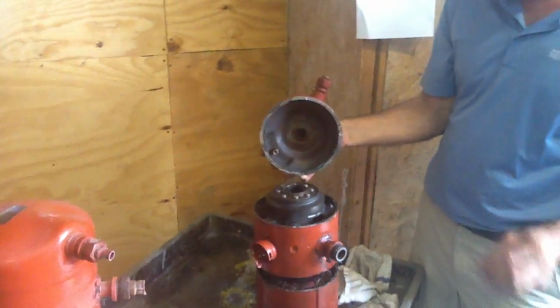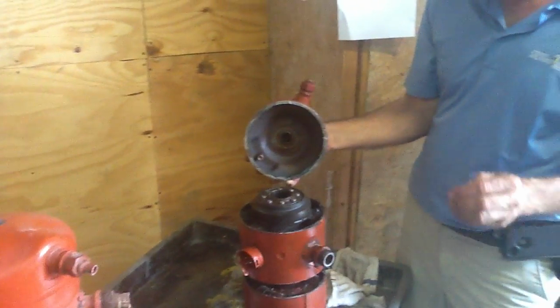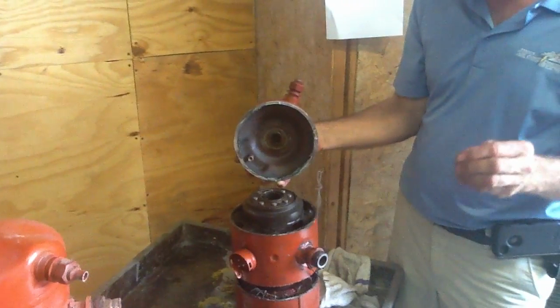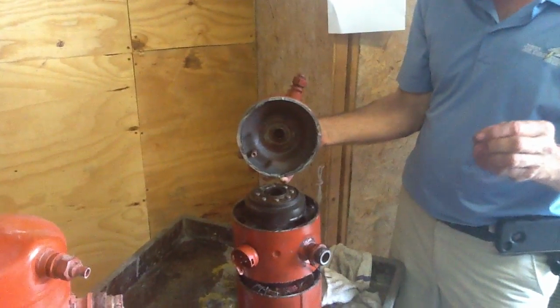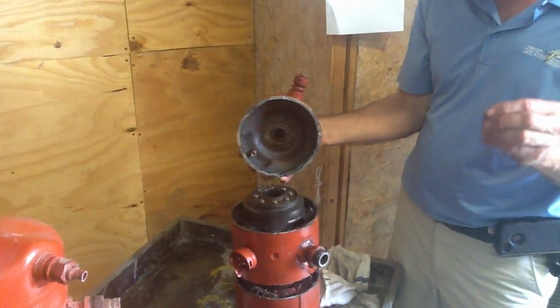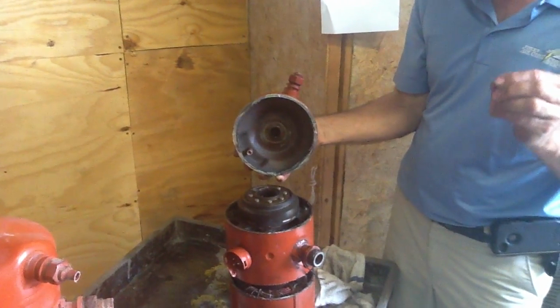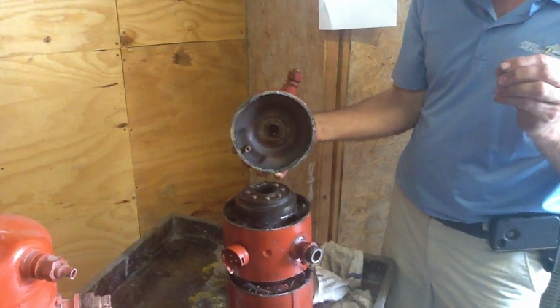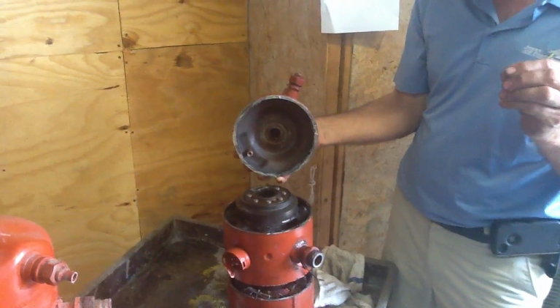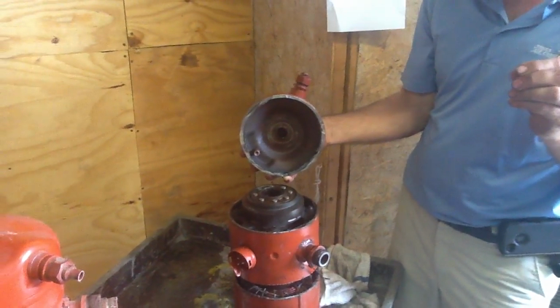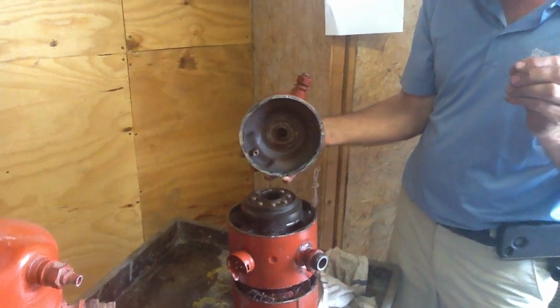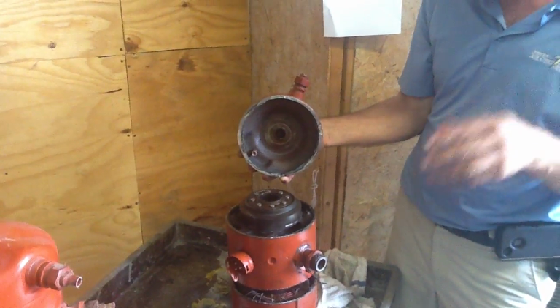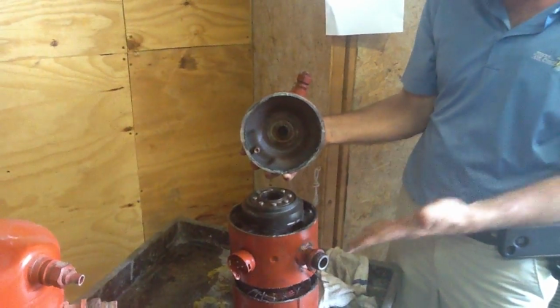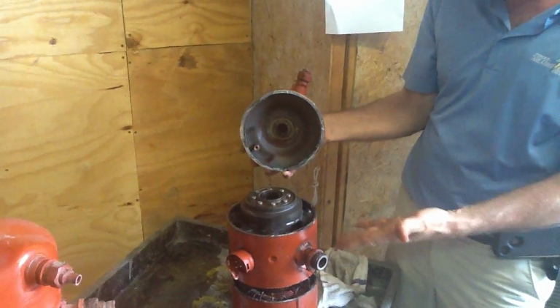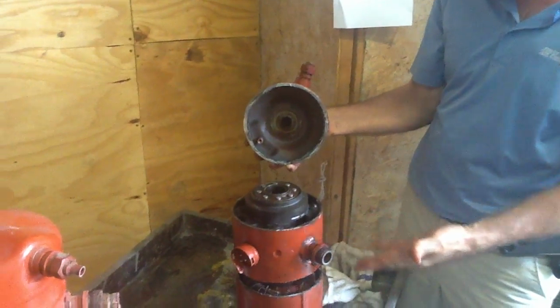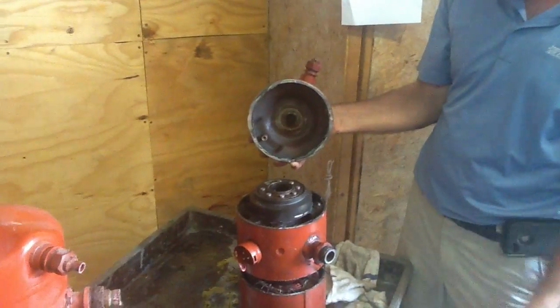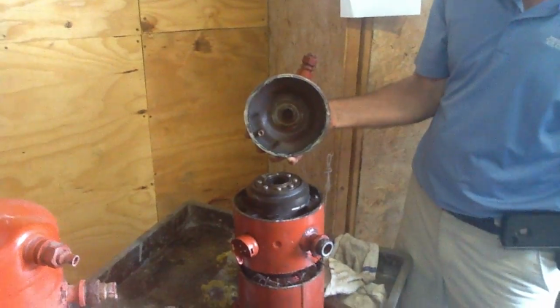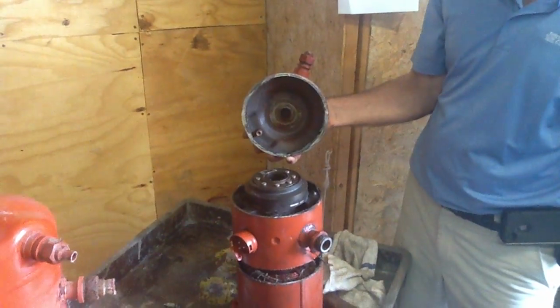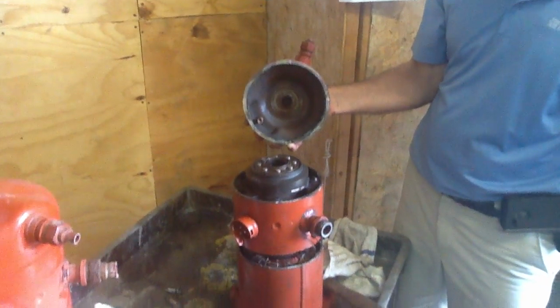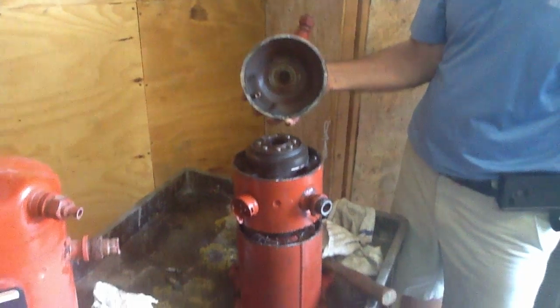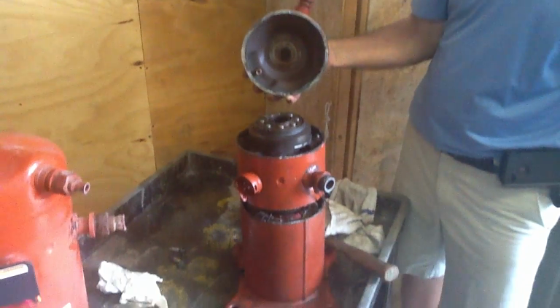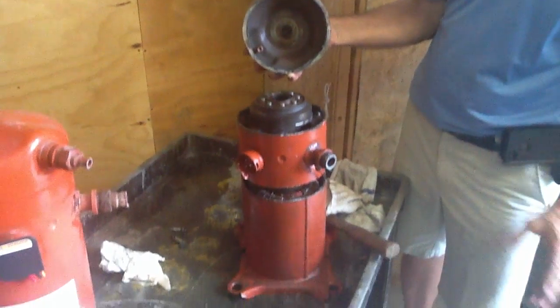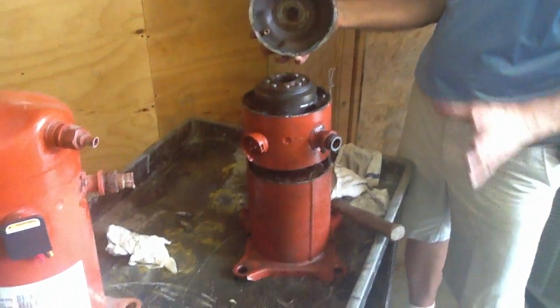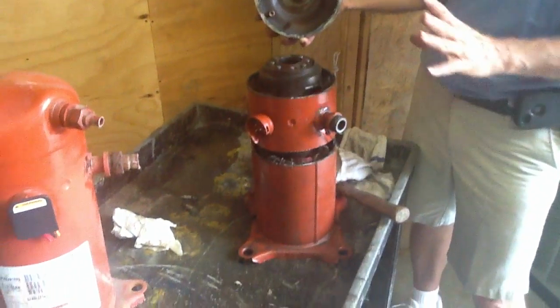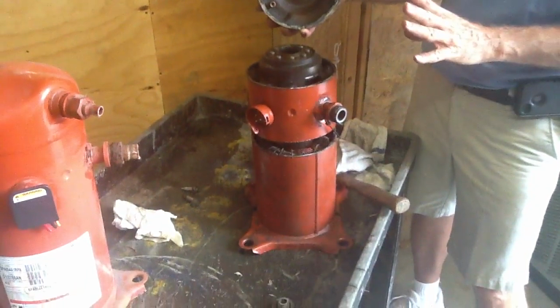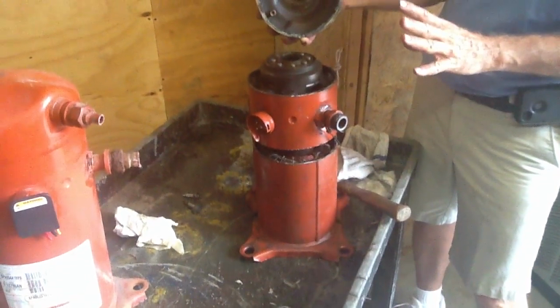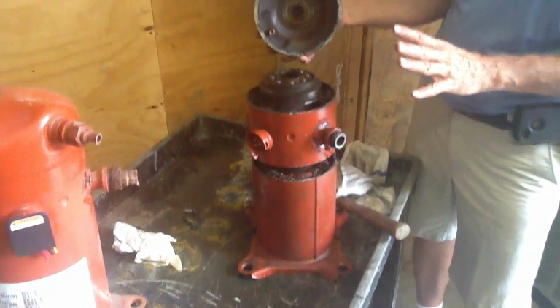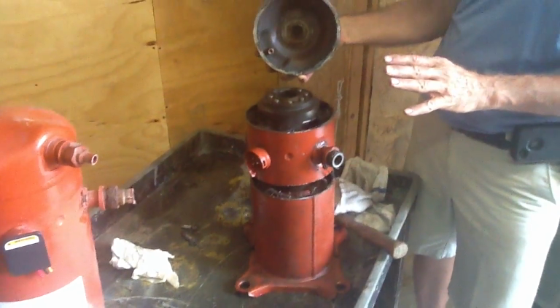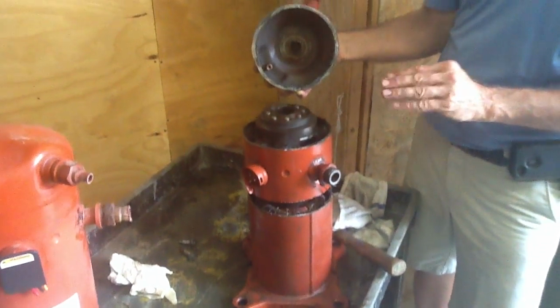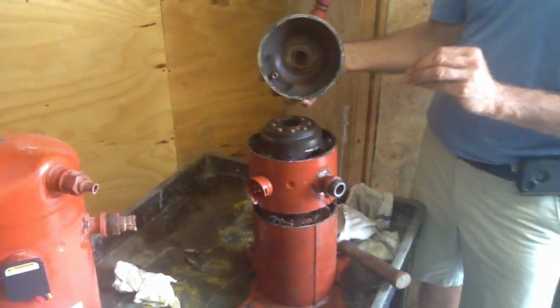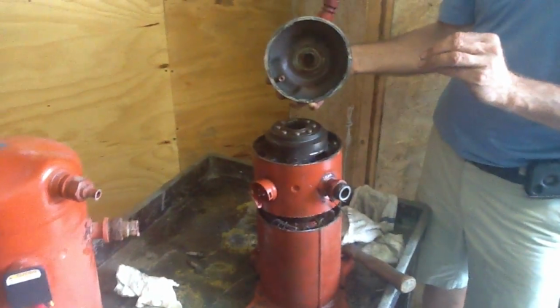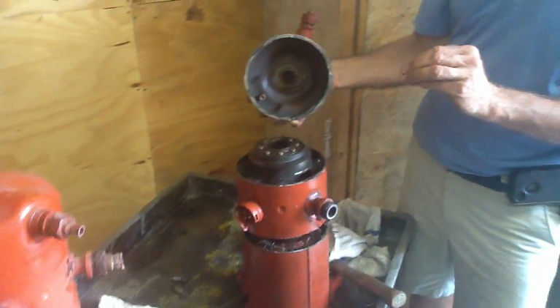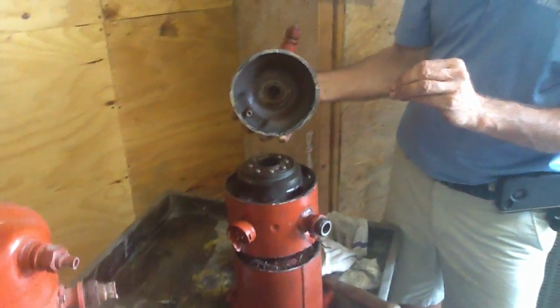Okay, today folks, I just want to talk about a Trane scroll compressor. There's about 18 parts to this. I'm going to do this quickly.